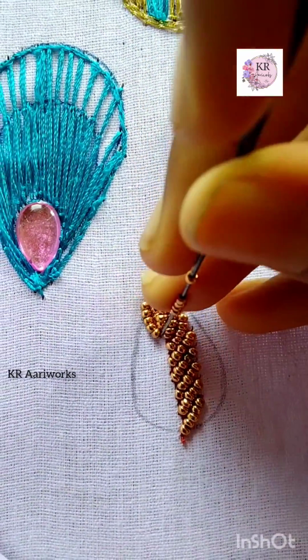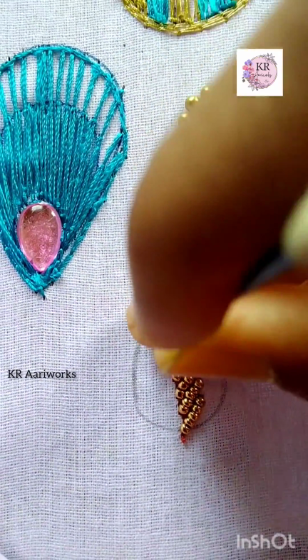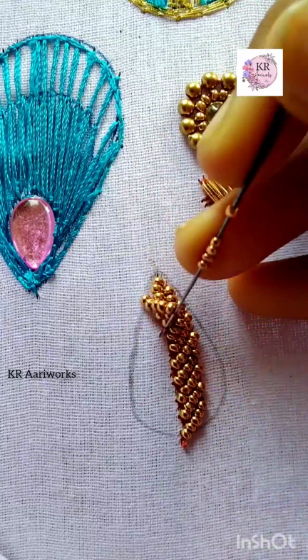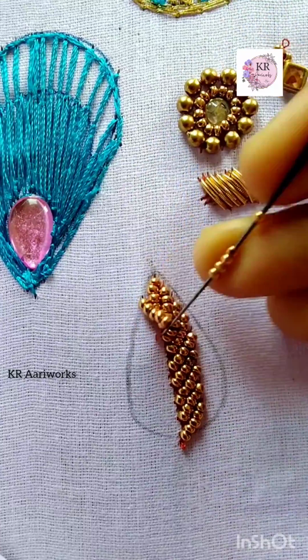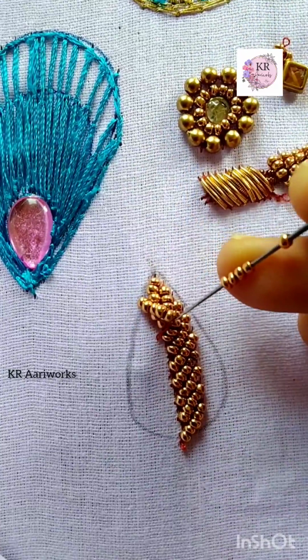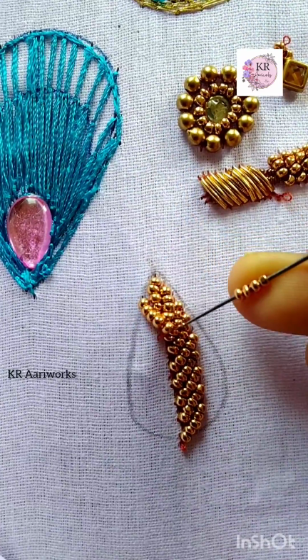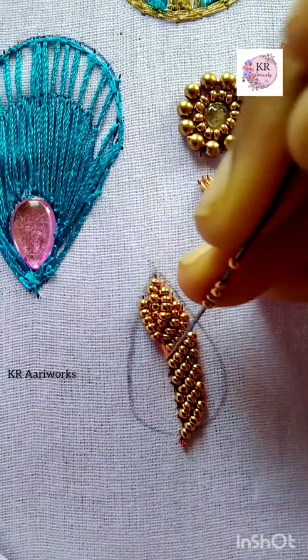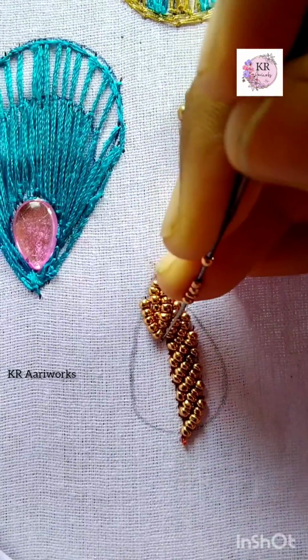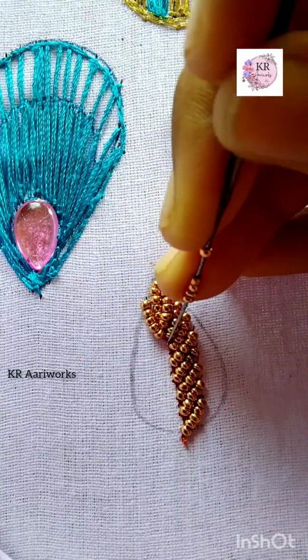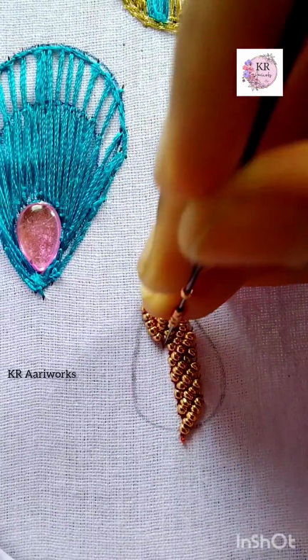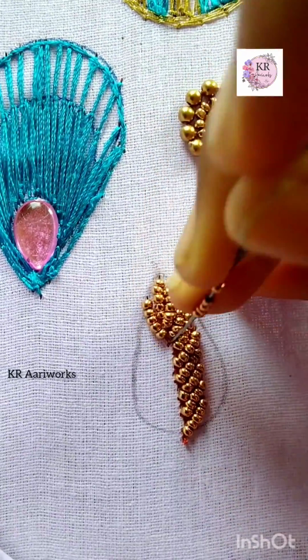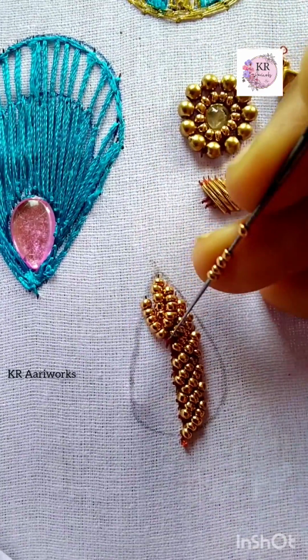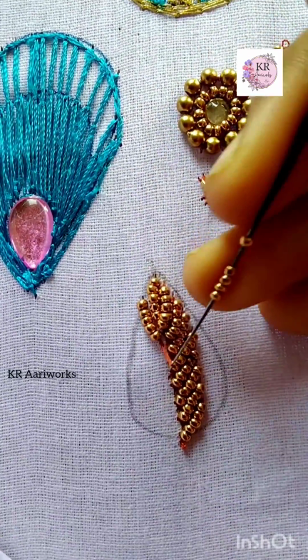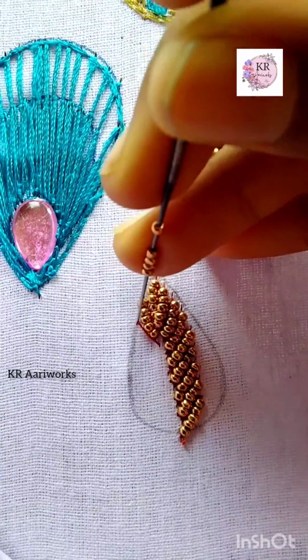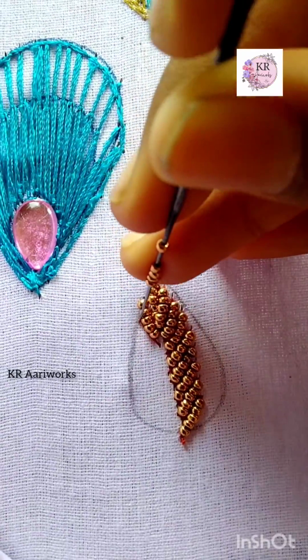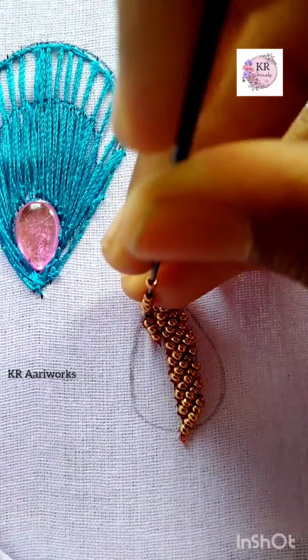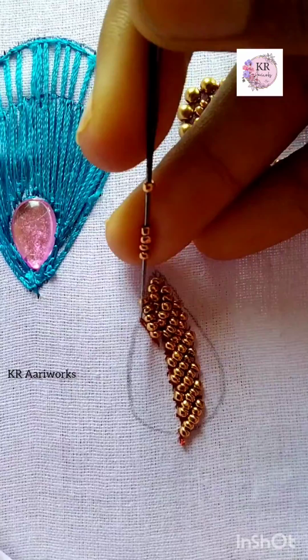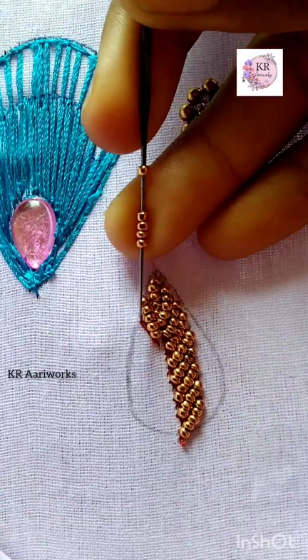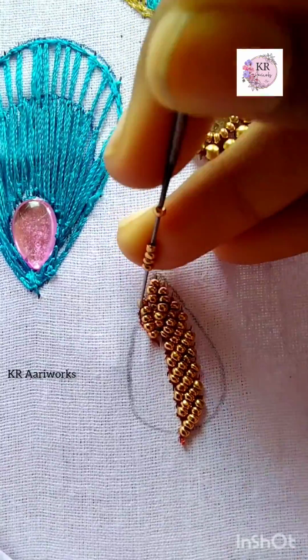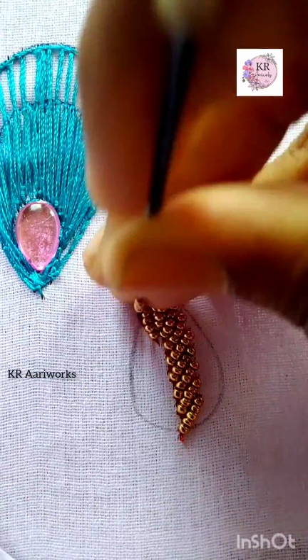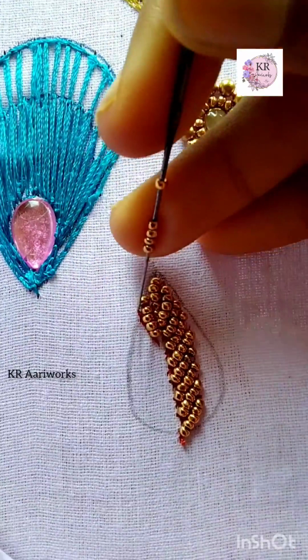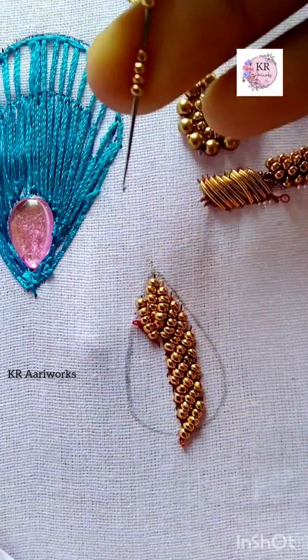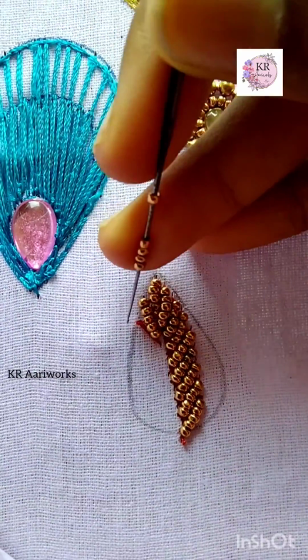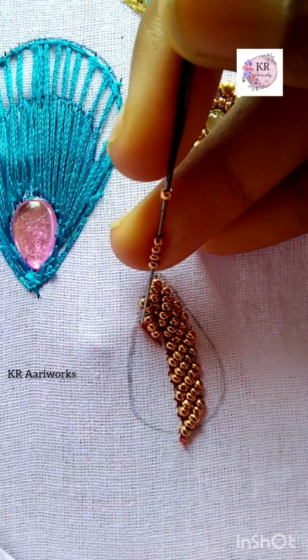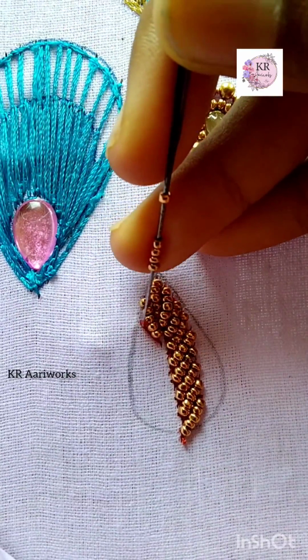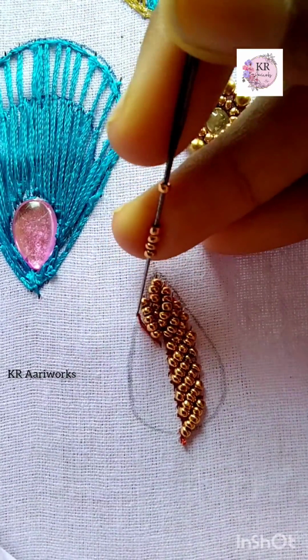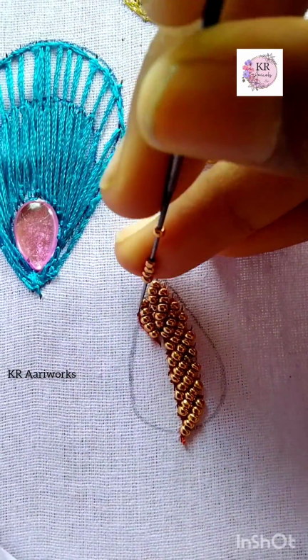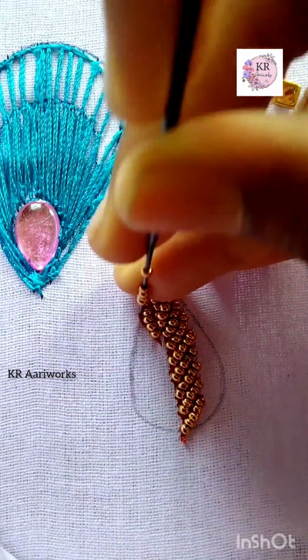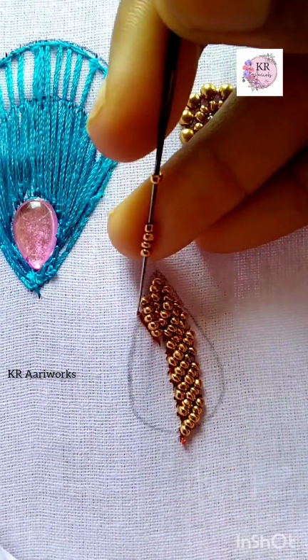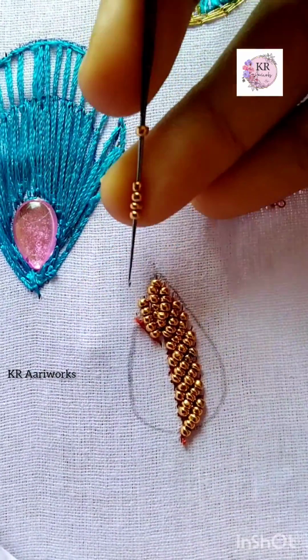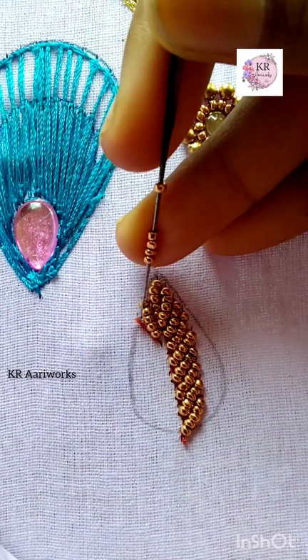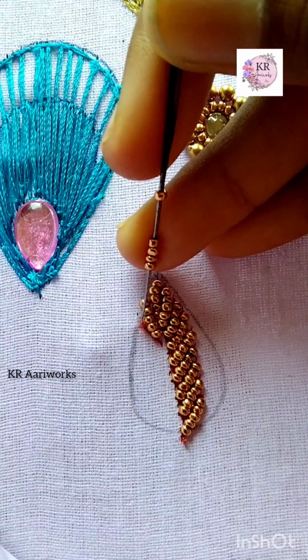That's the end. 5 beads, 1 stitch, 1 lock stitch. Then put it back. 1 long stitch, 1 lock stitch. Long stitch is locked. So, we can start the next side.